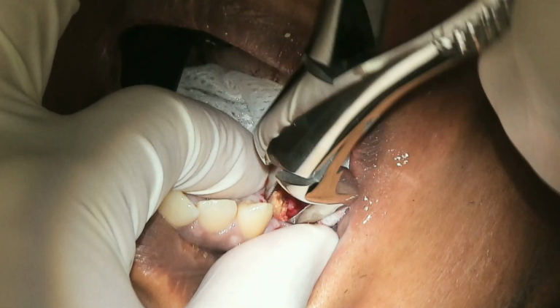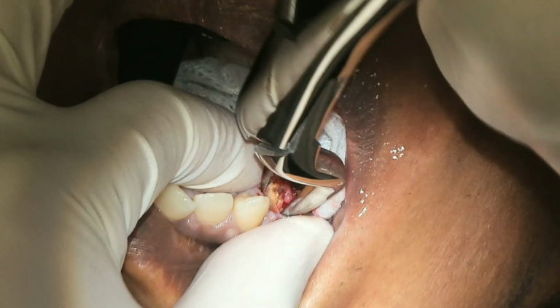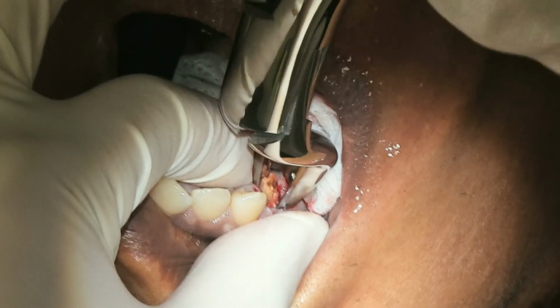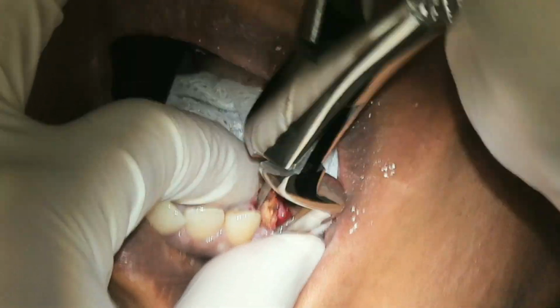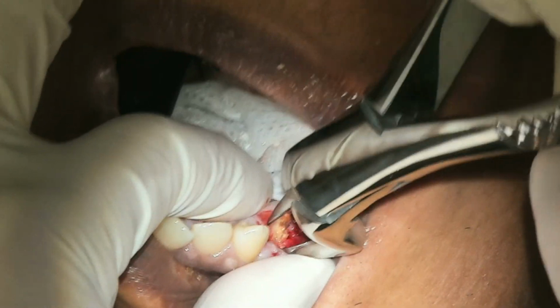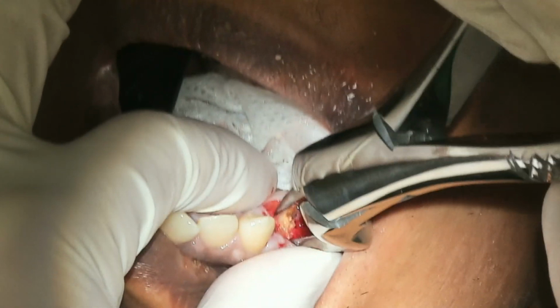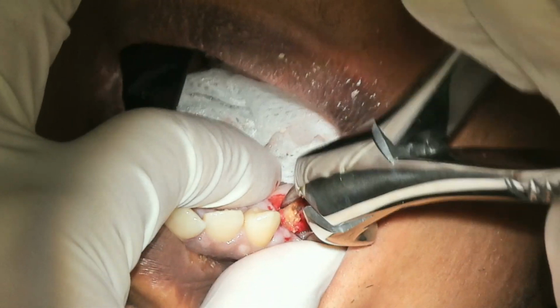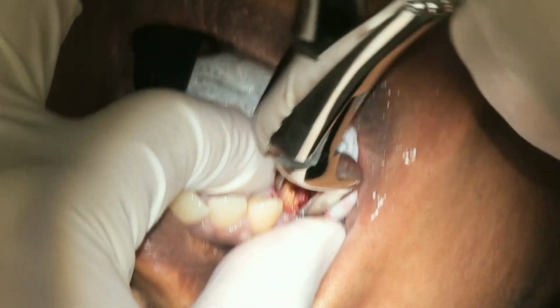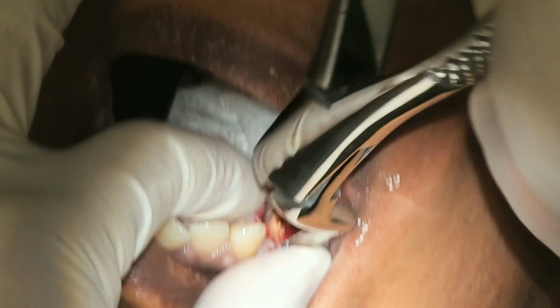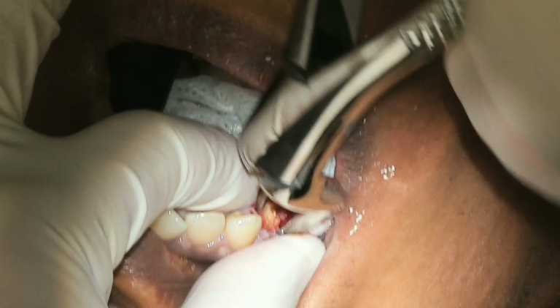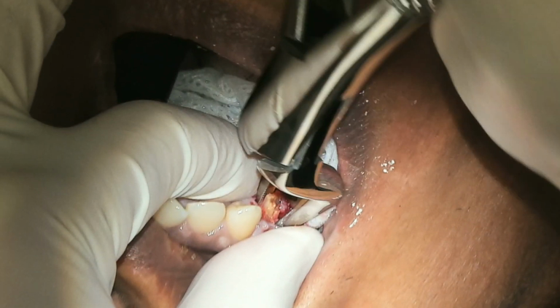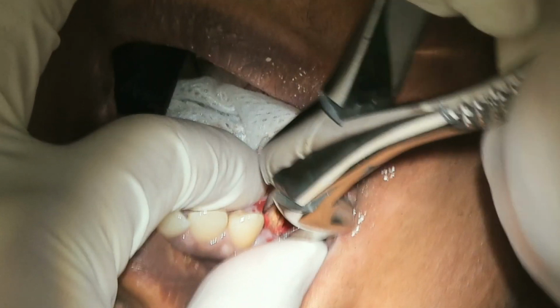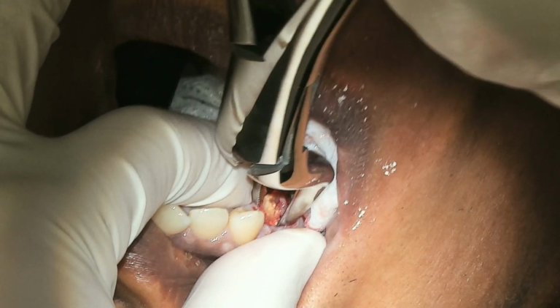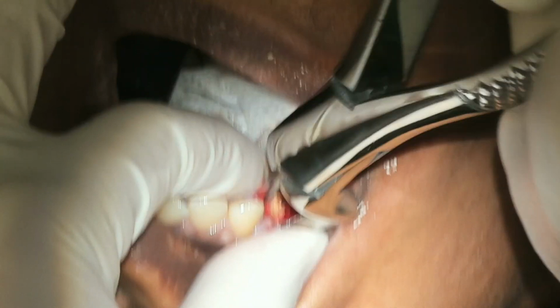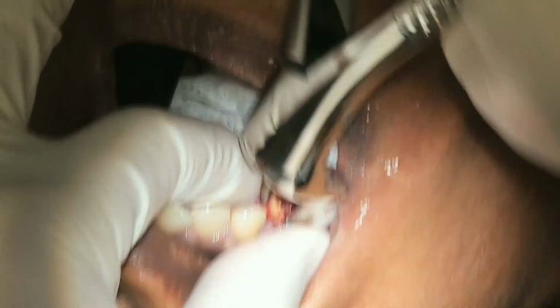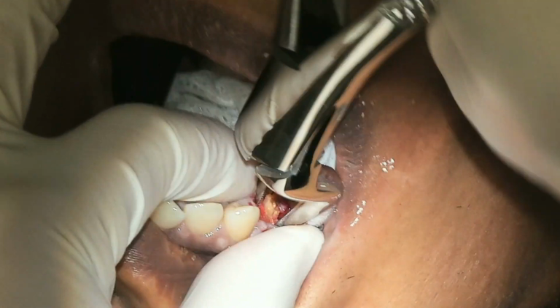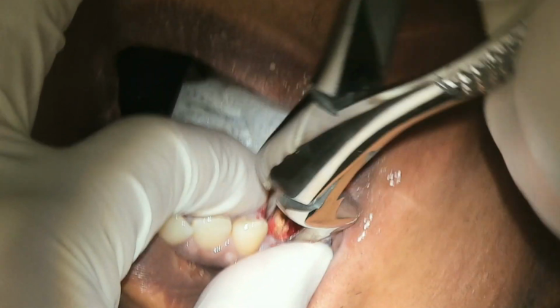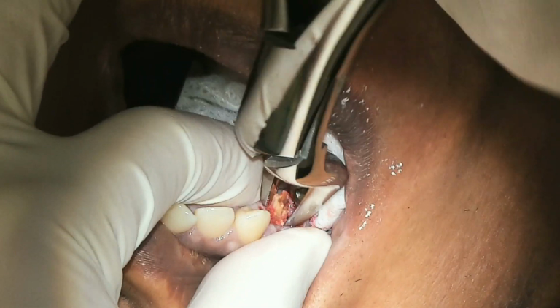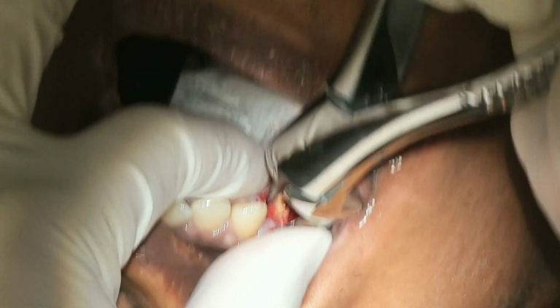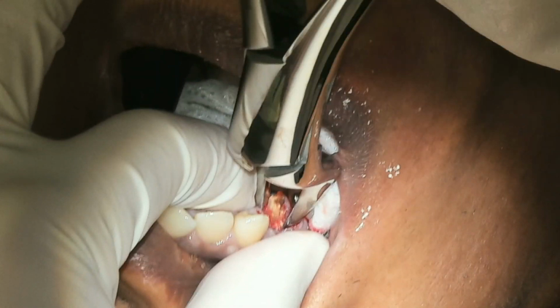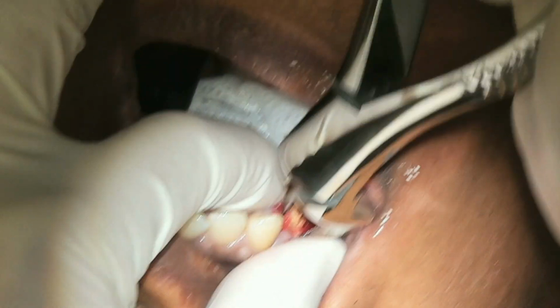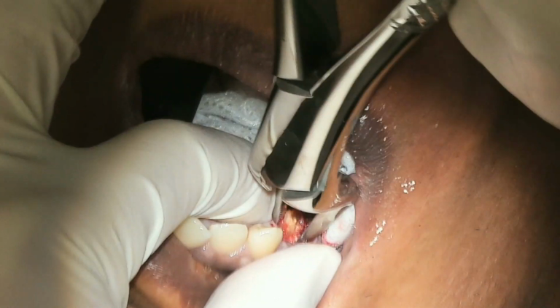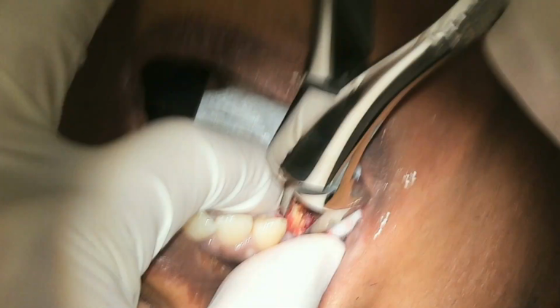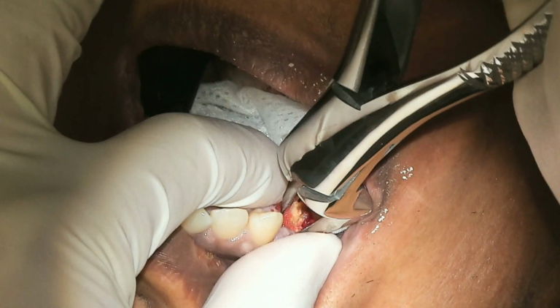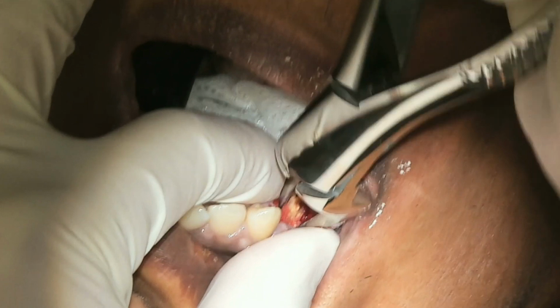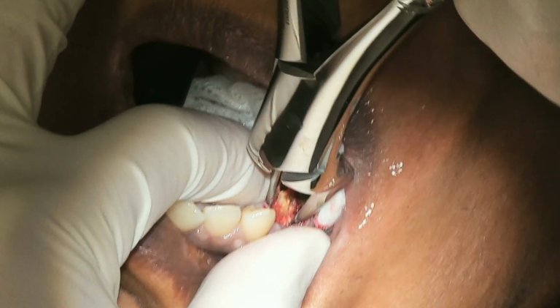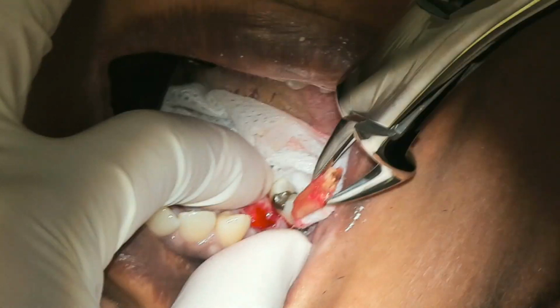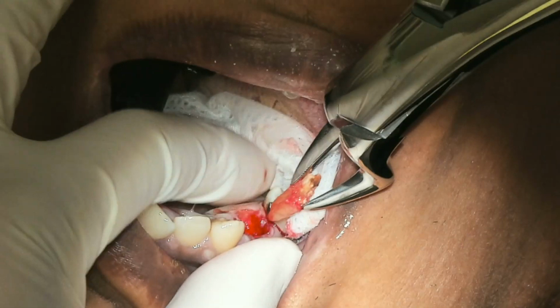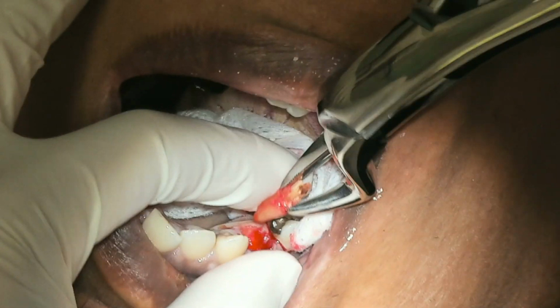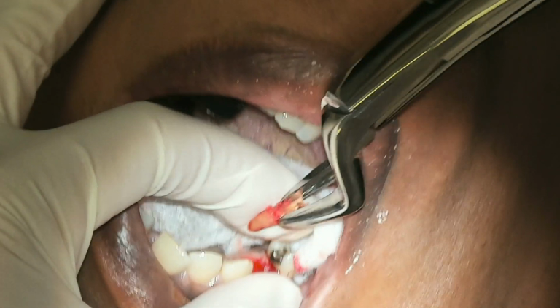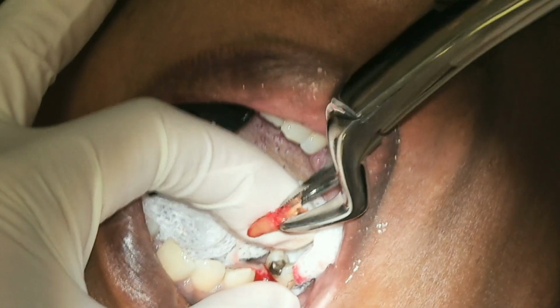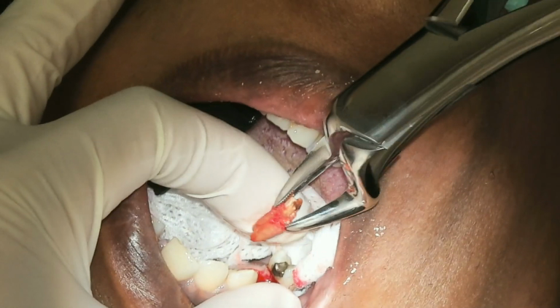If that's the case, we need to do a full coverage crown in order to protect those teeth from fracturing. Now, our patient did not get crowns on their teeth and therefore, the teeth ended up fracturing to the bone level.